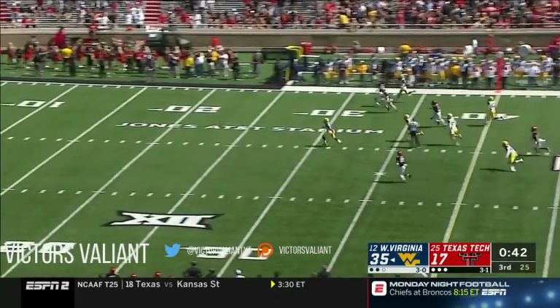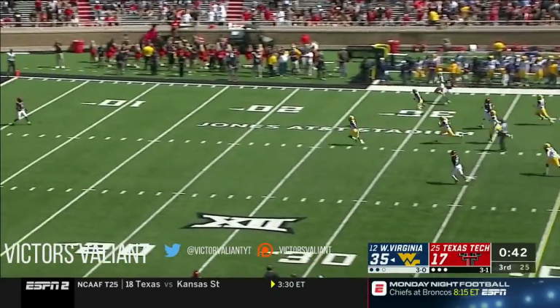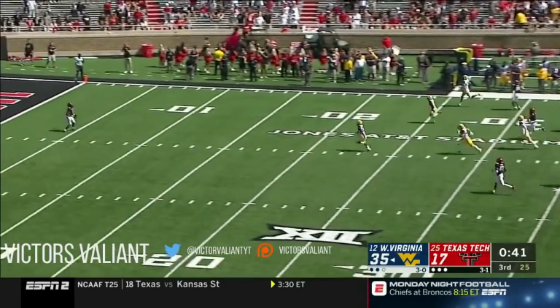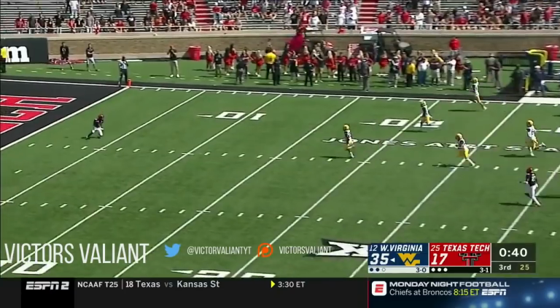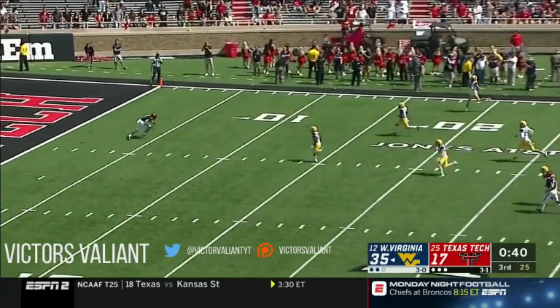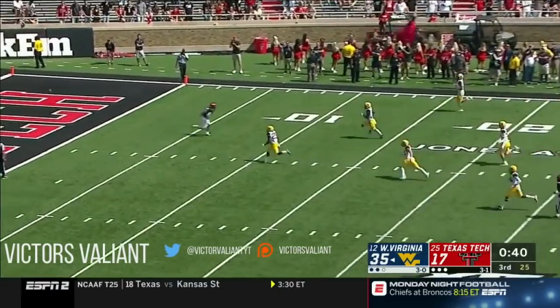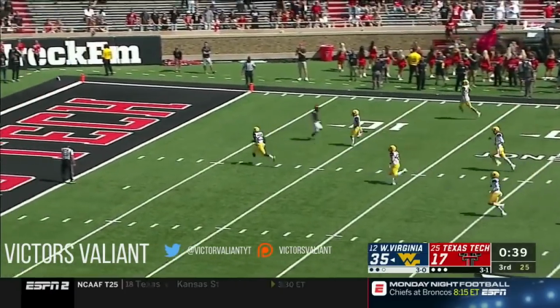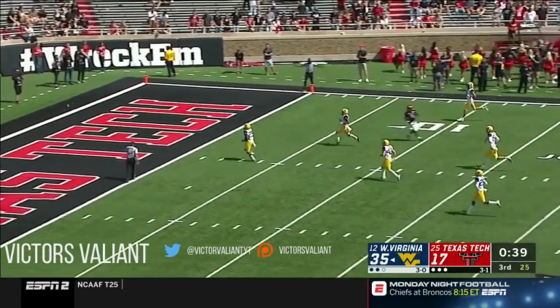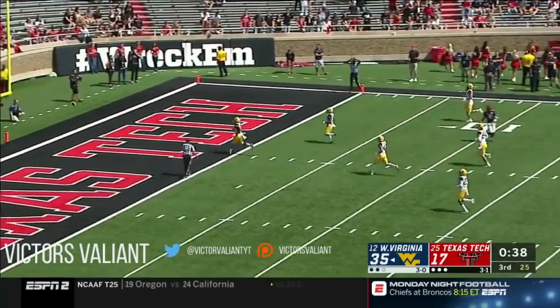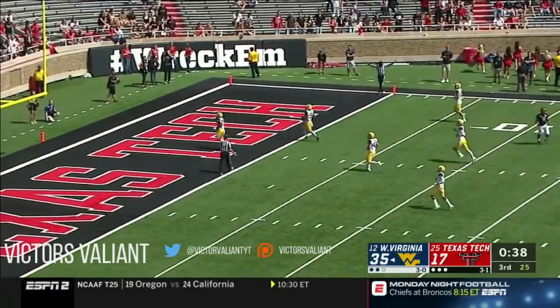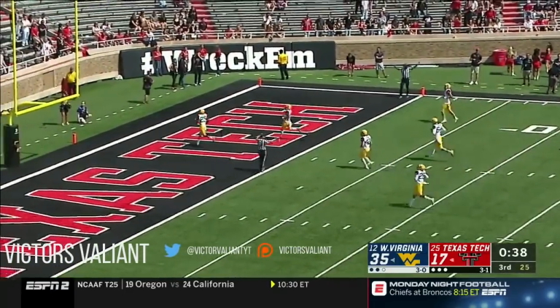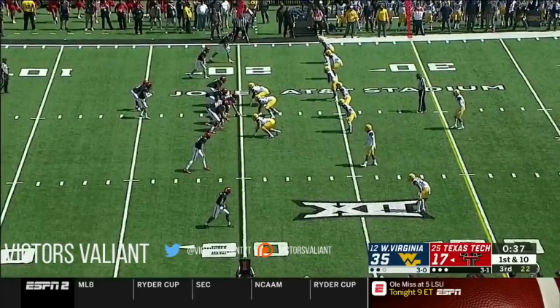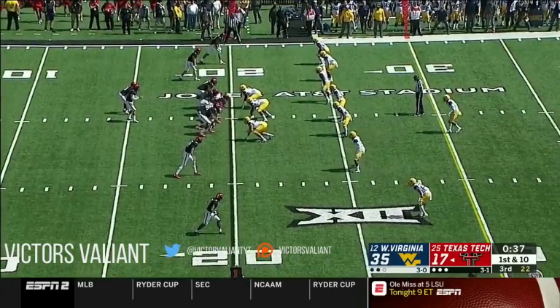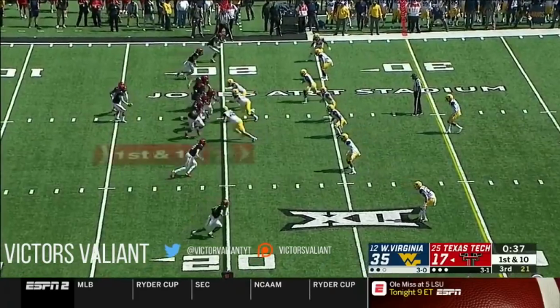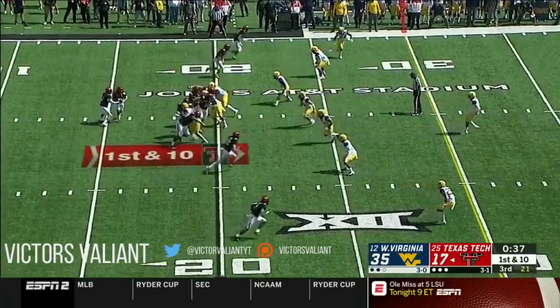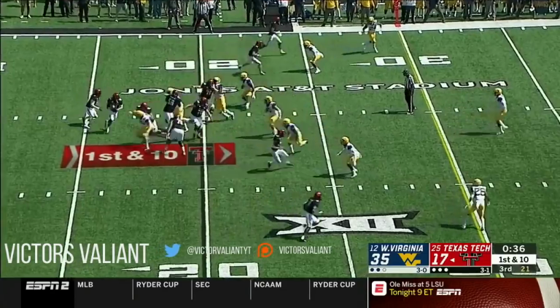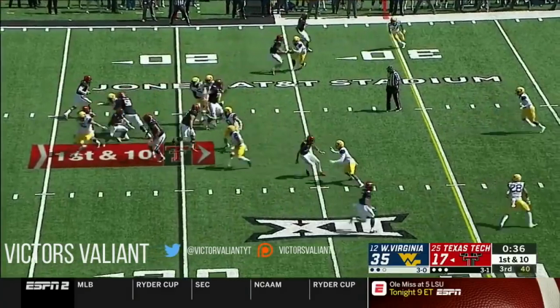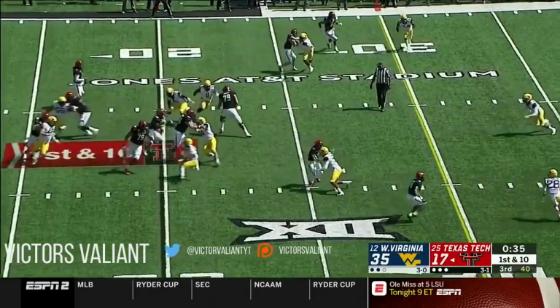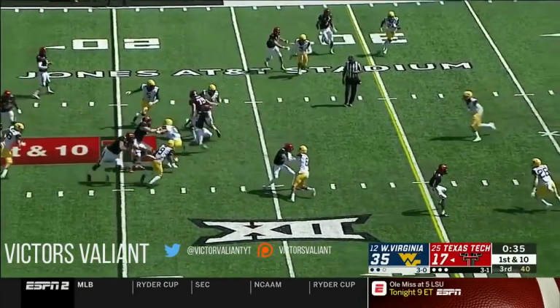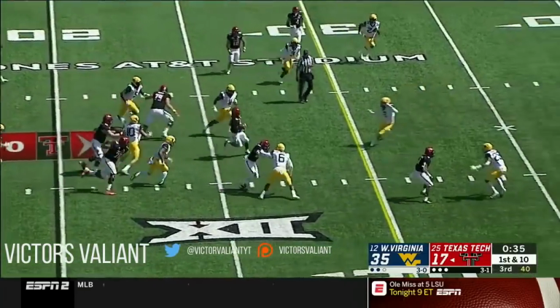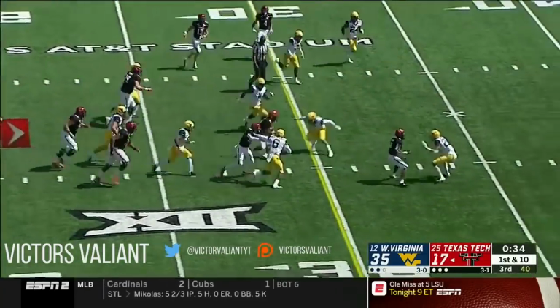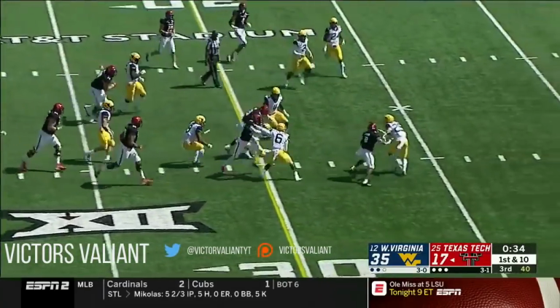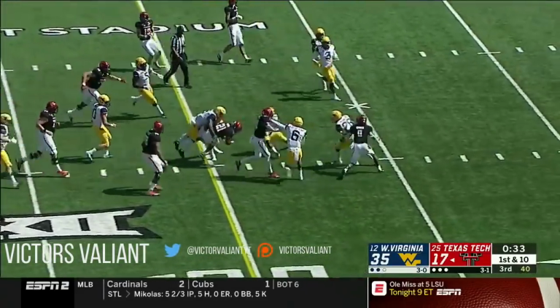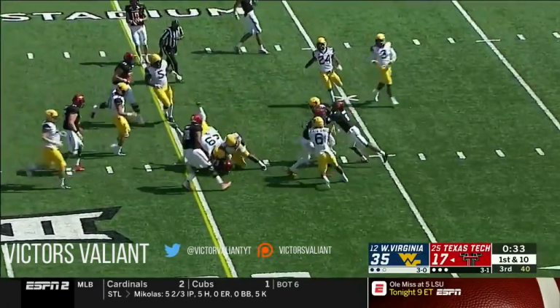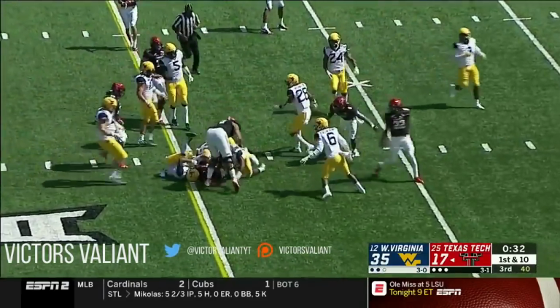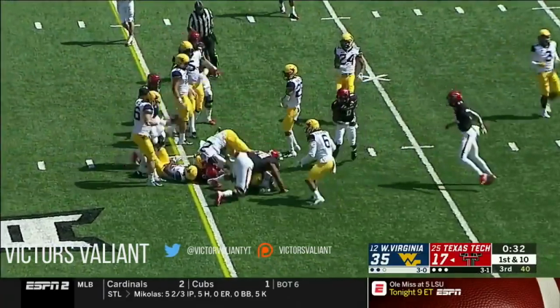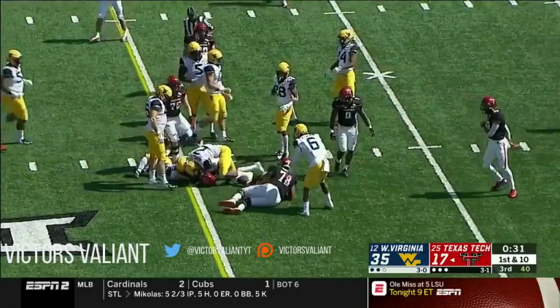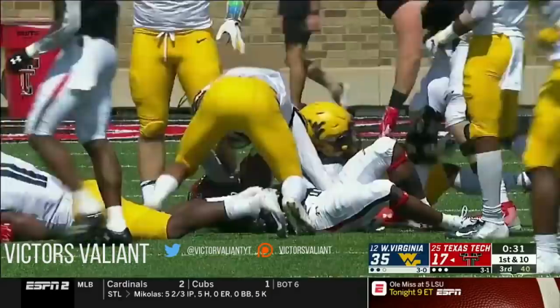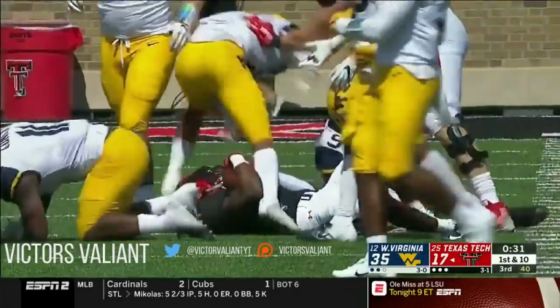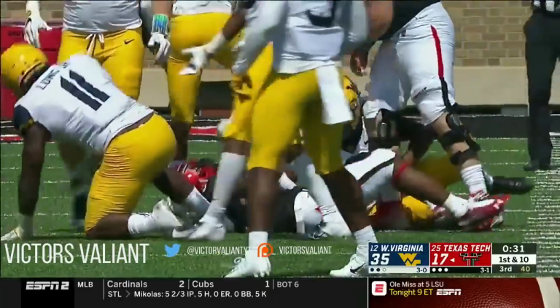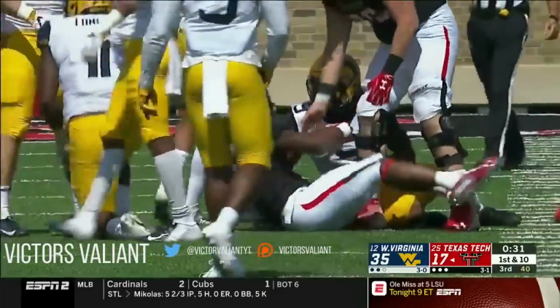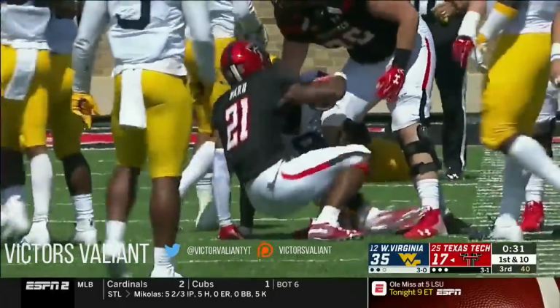Kinney kicks it away and Bowman wisely lets it bounce into the end zone. First carry of the game for De Leon Ward — his first action since the season opener against Ole Miss.